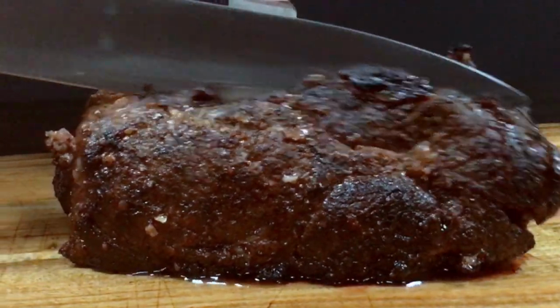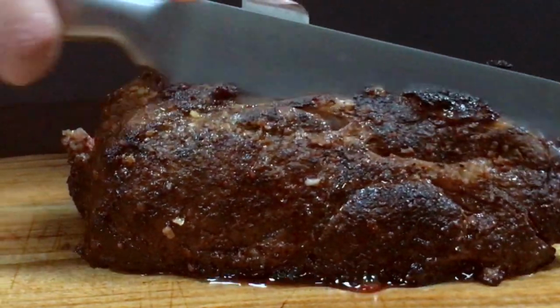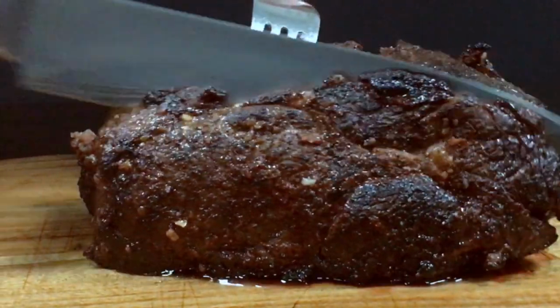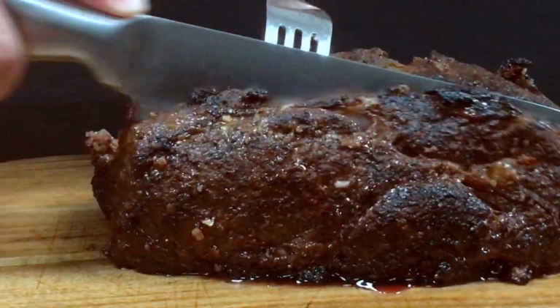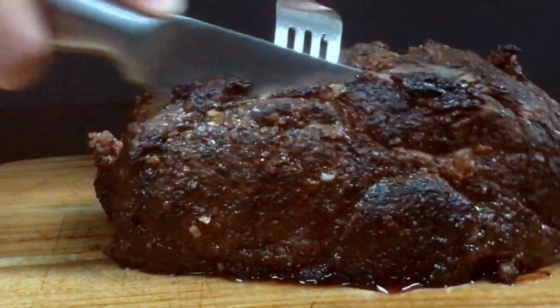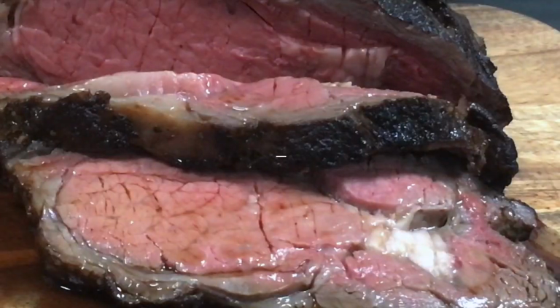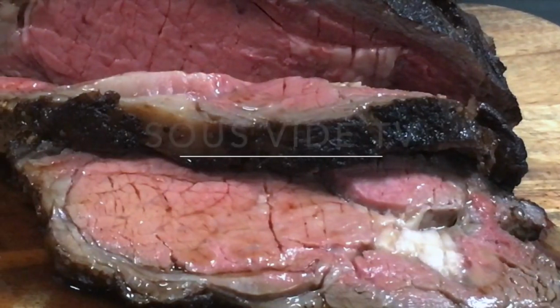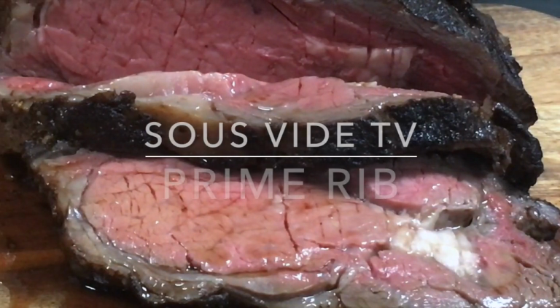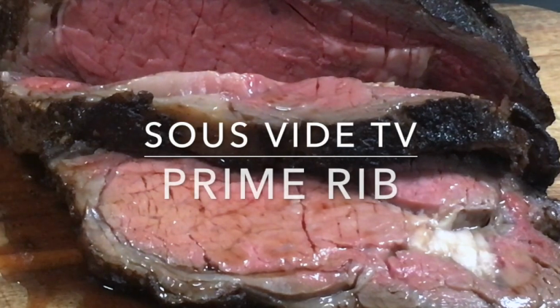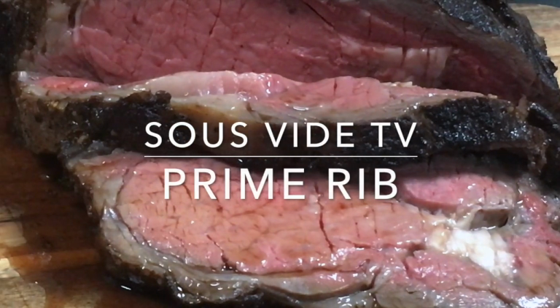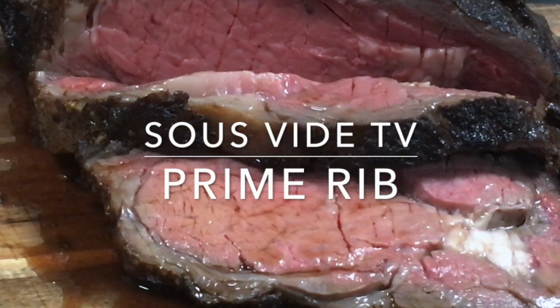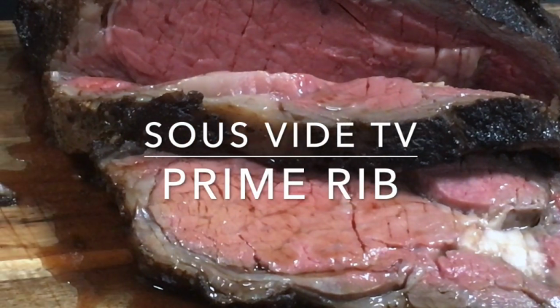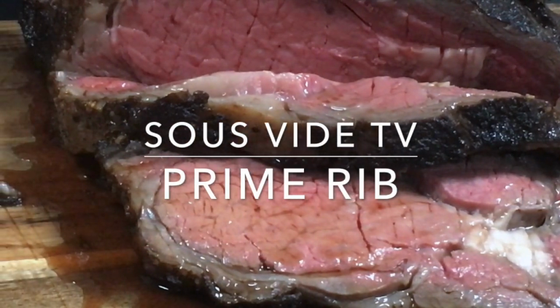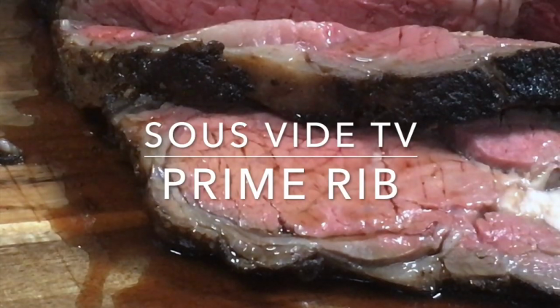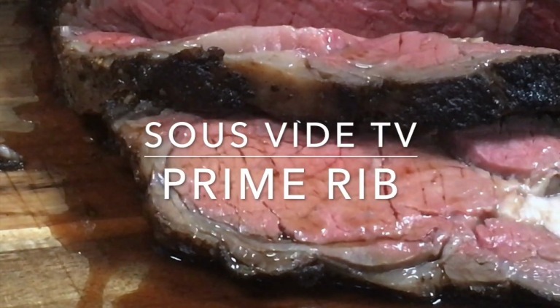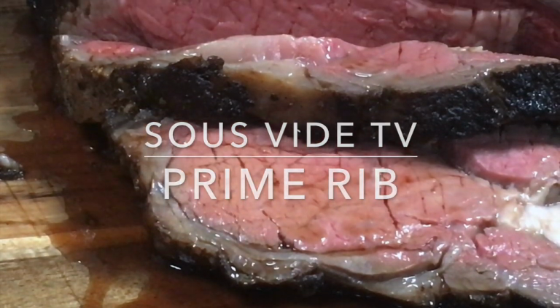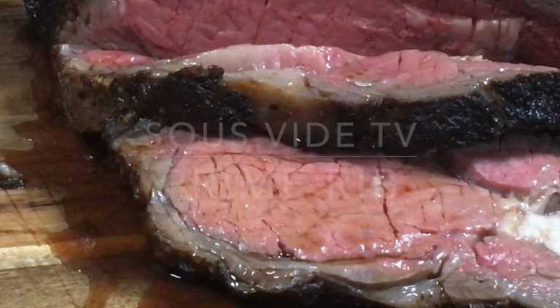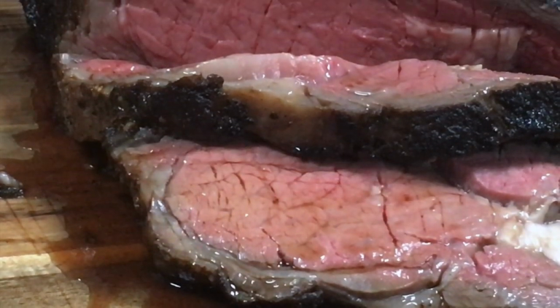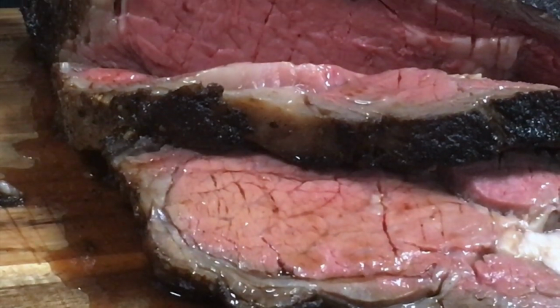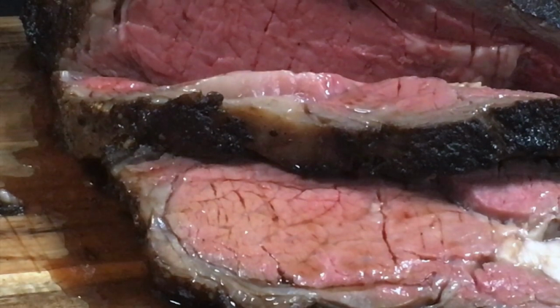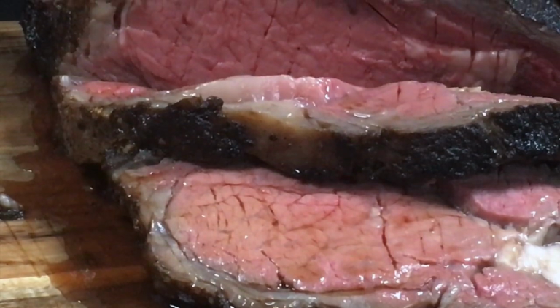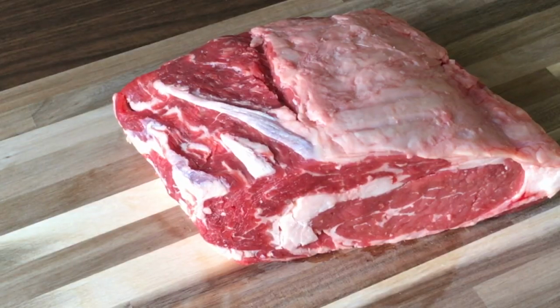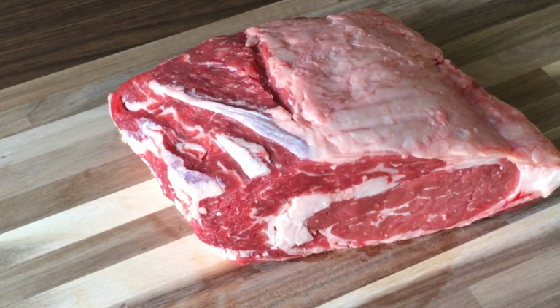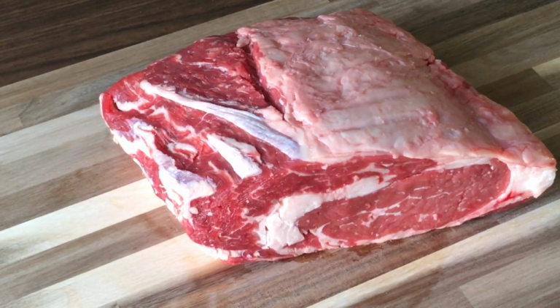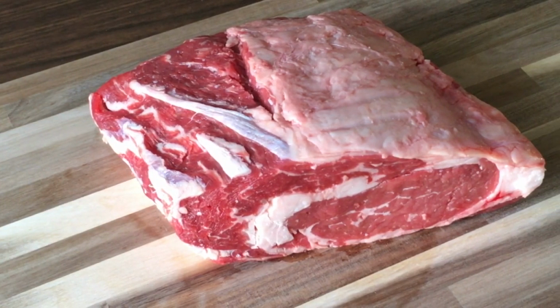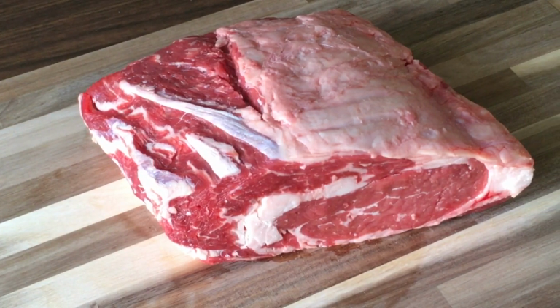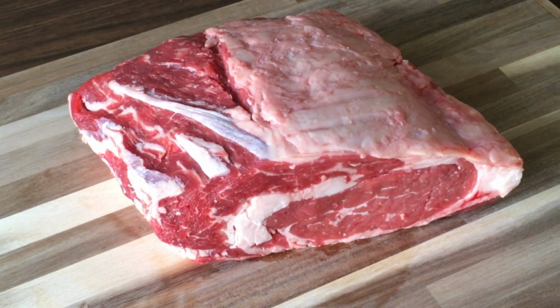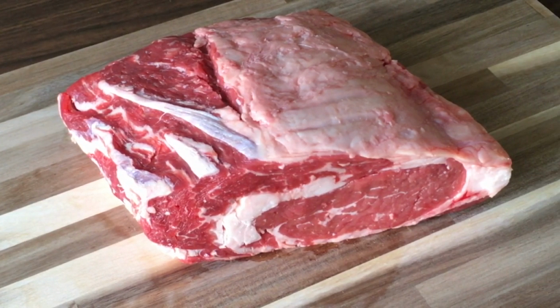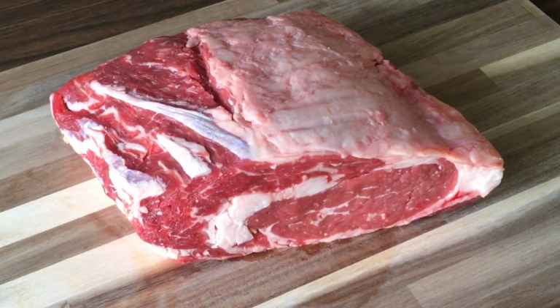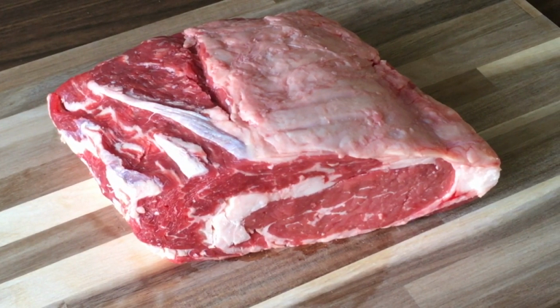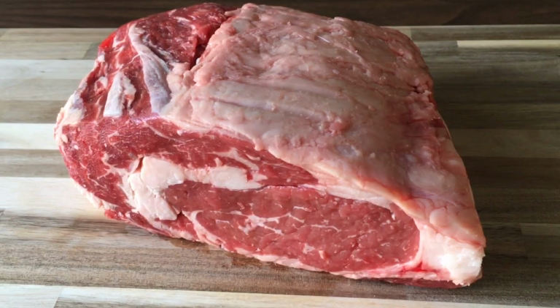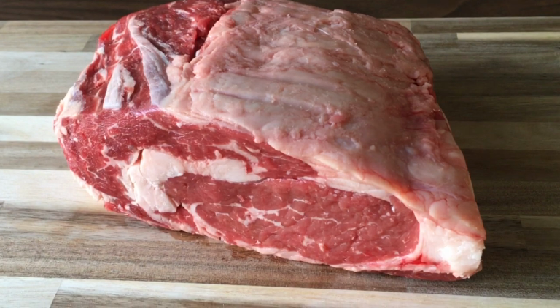Hi everyone, thanks for stopping by. Today I'm going to show you a simple way to cook a prime rib. We're going to be cooking this prime rib sous vide and searing it using a cast iron skillet. If you end up enjoying this video, please like and subscribe.